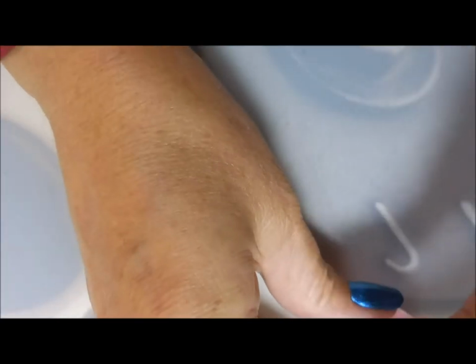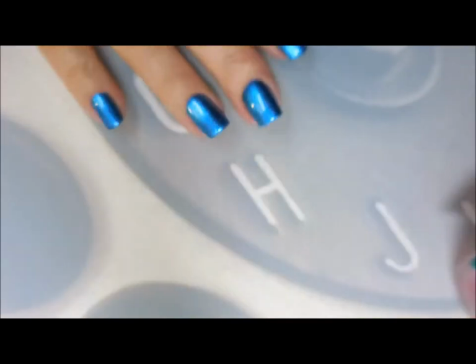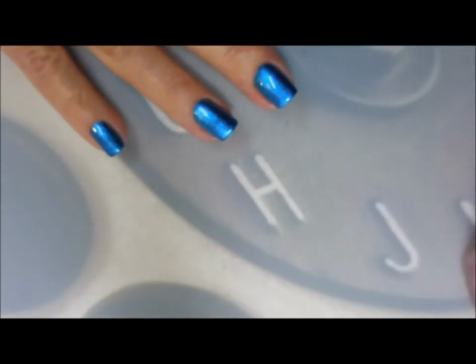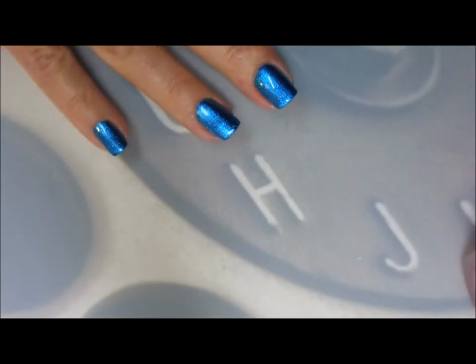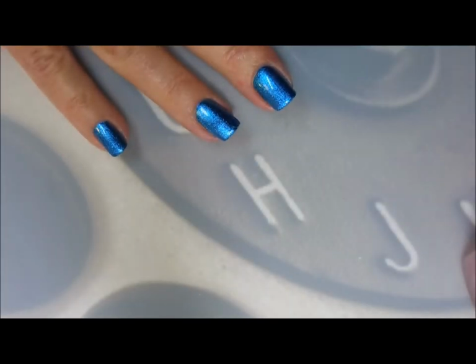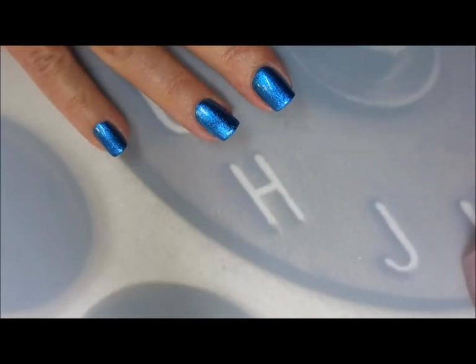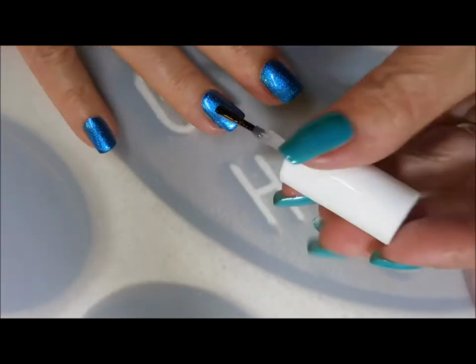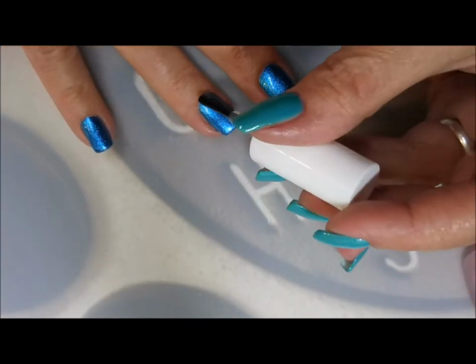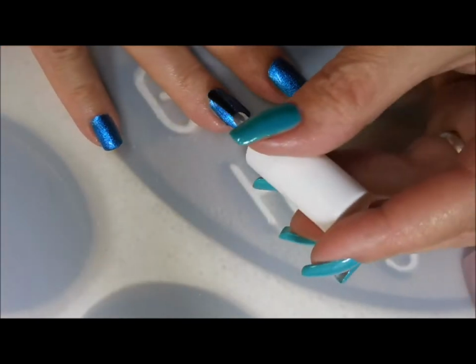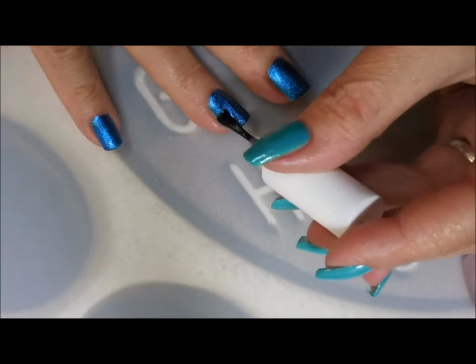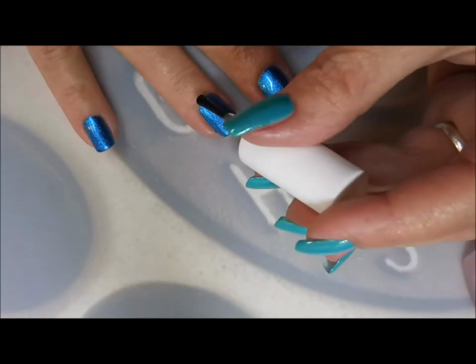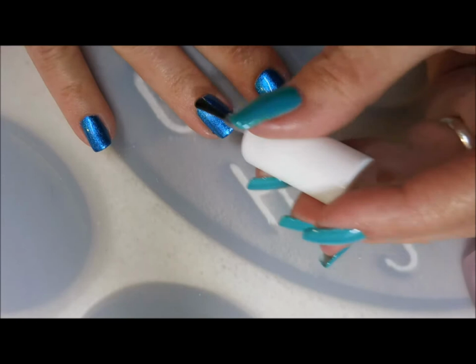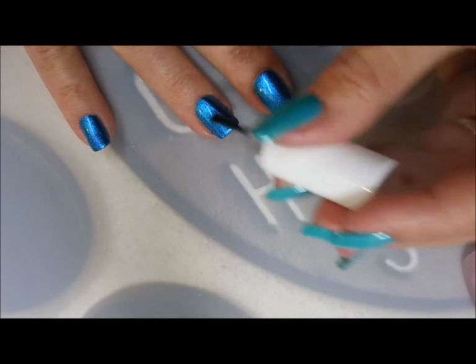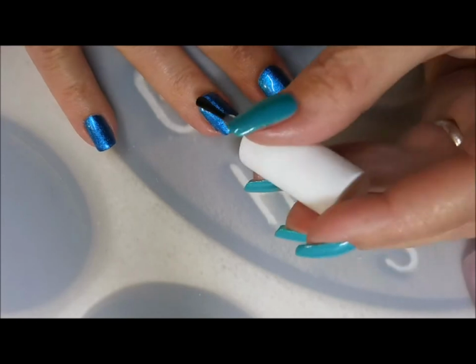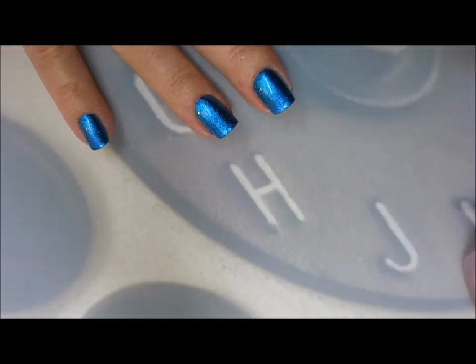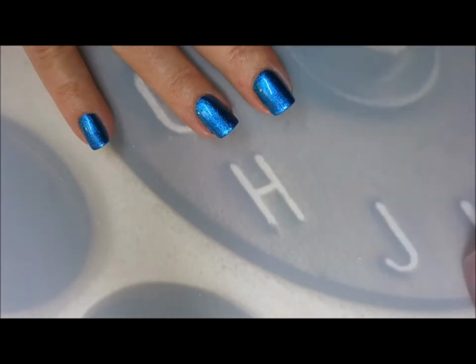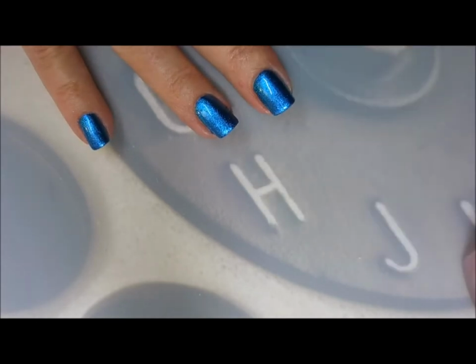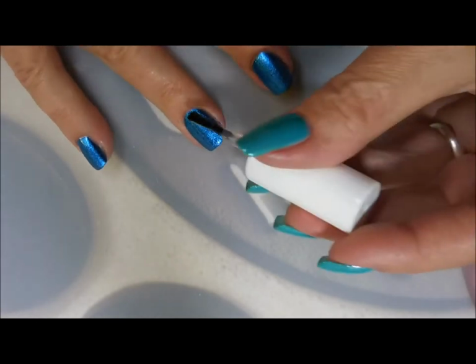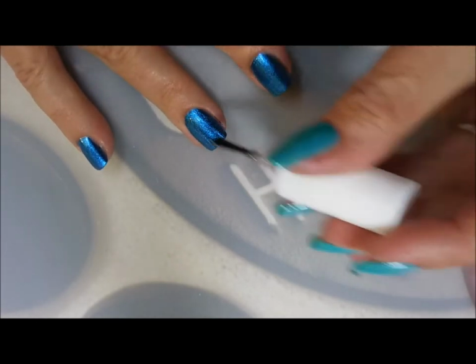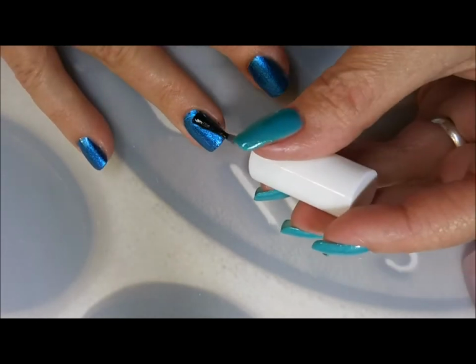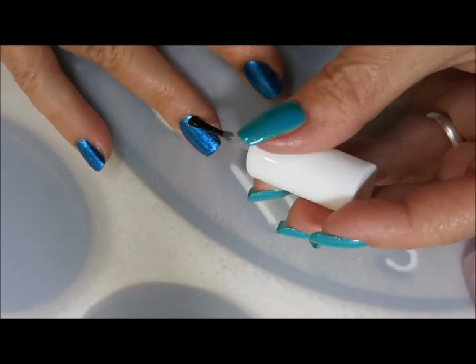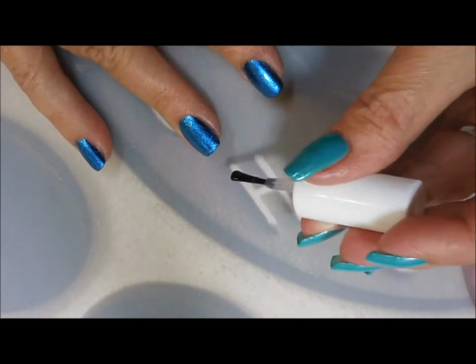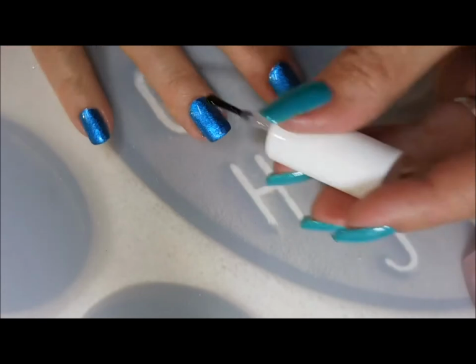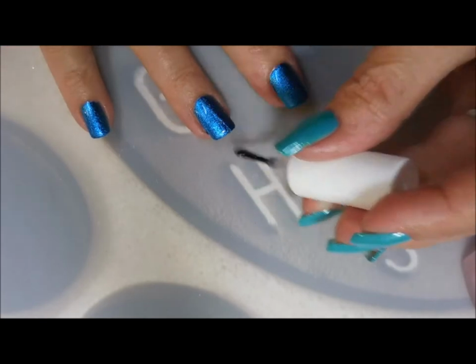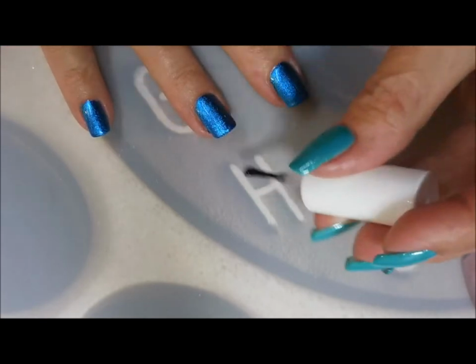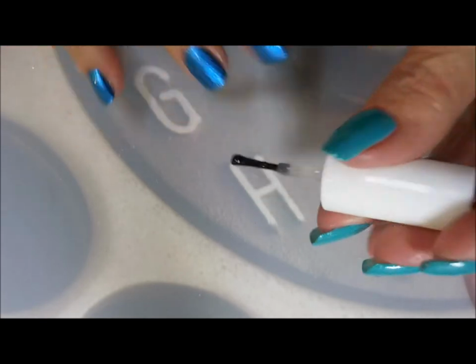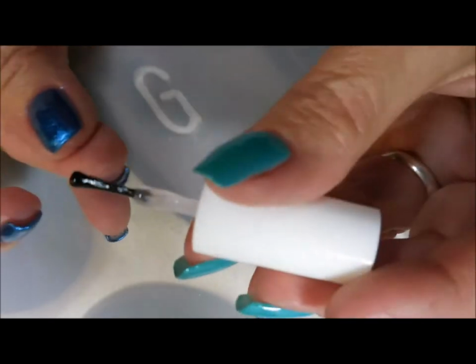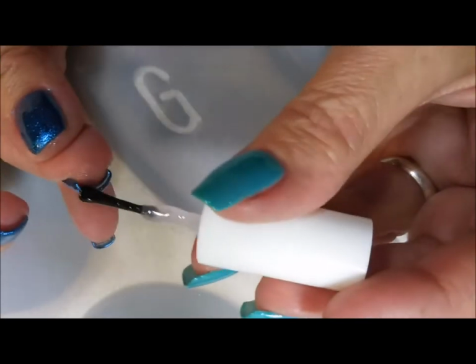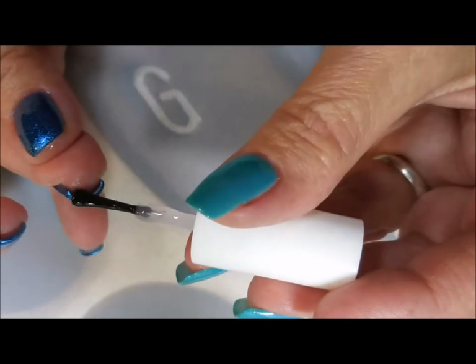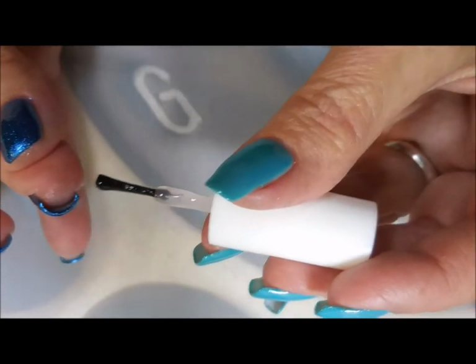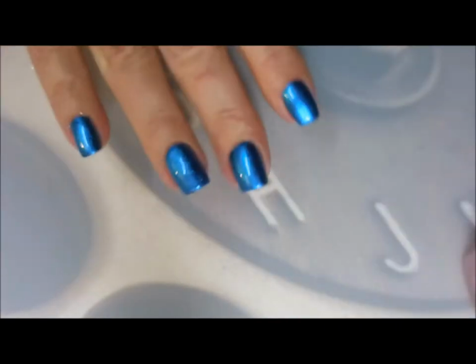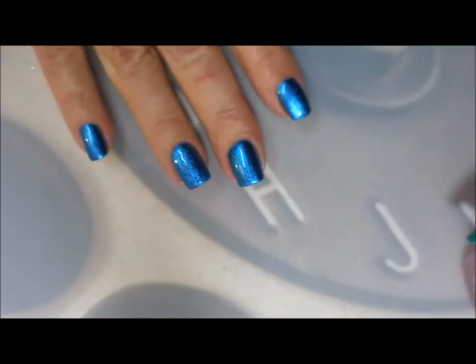I'm going to top this off with some Pure Ice Girl on the Run. Get it to dry down so we can do some stamping. I just love this beautiful blue.